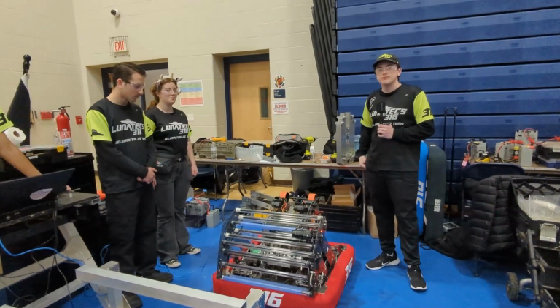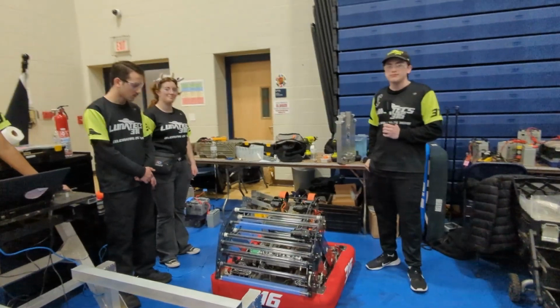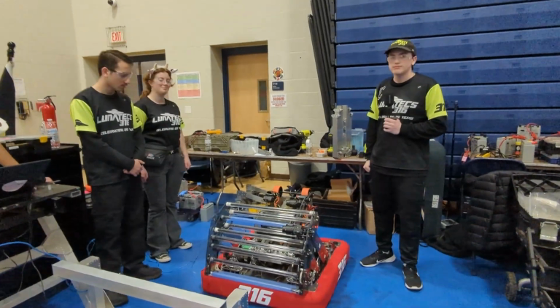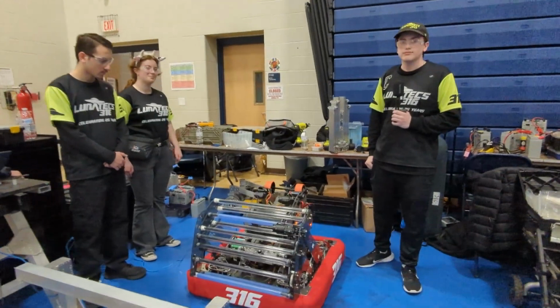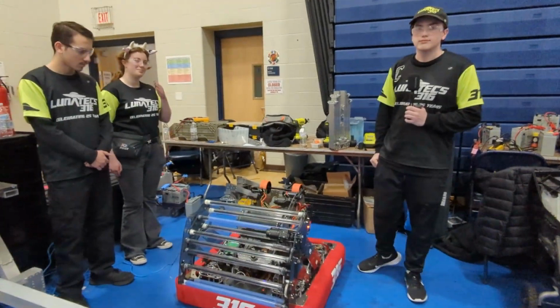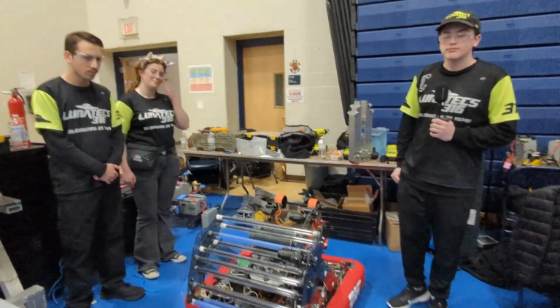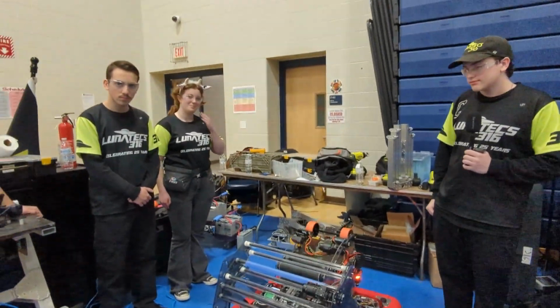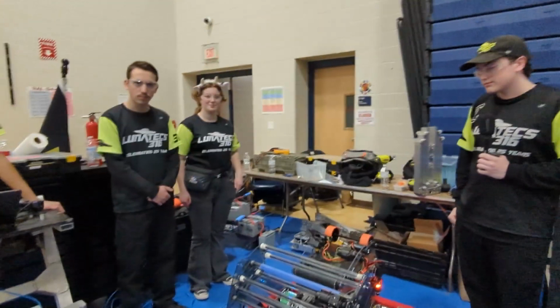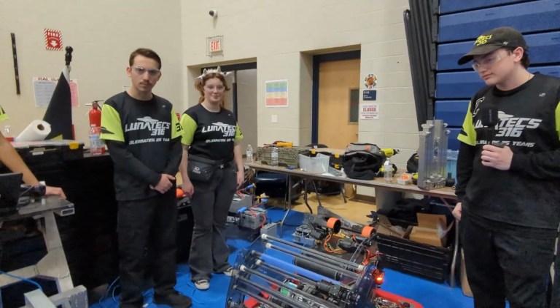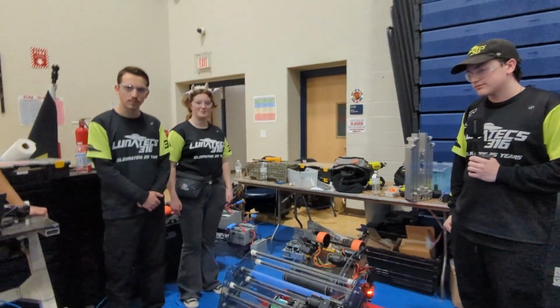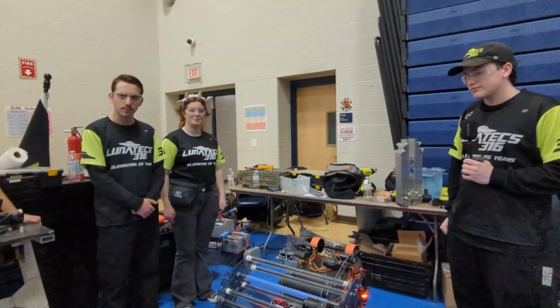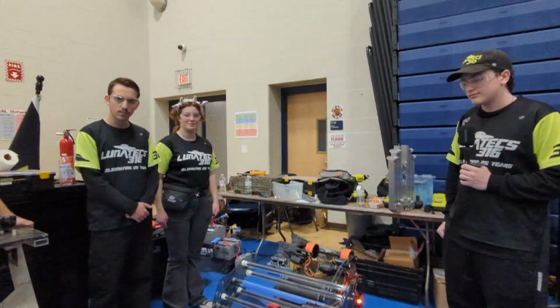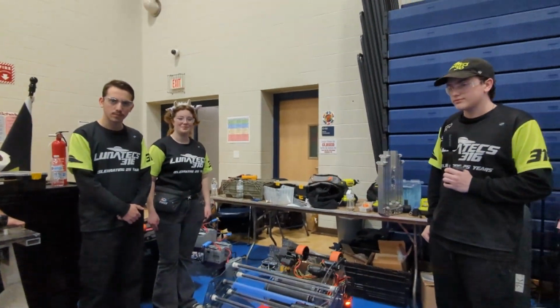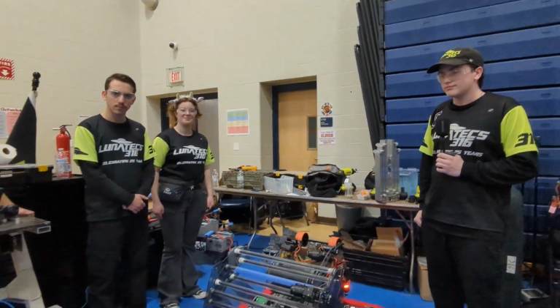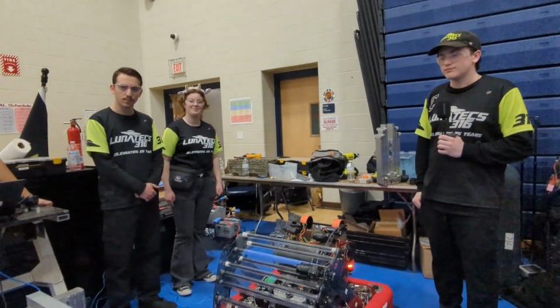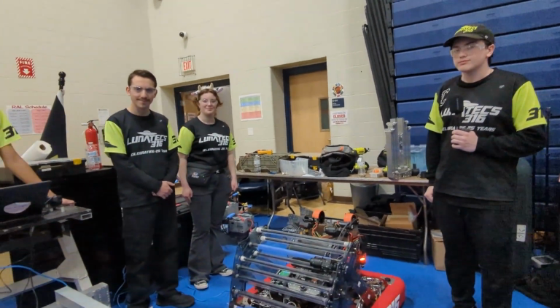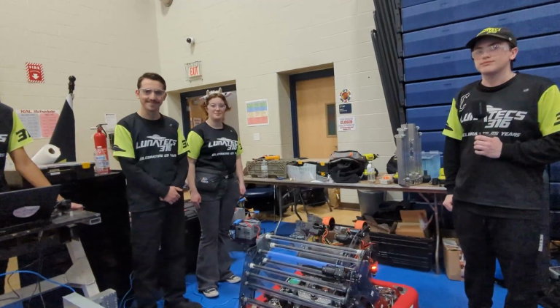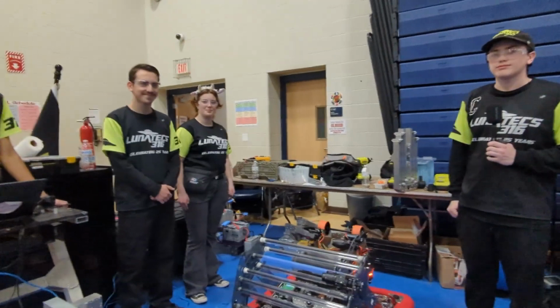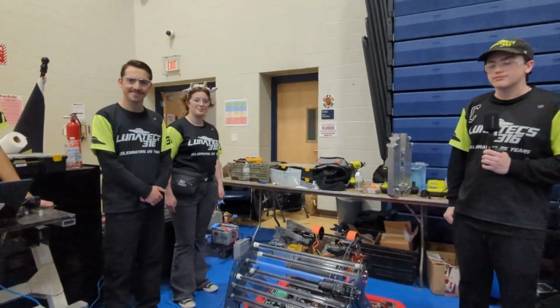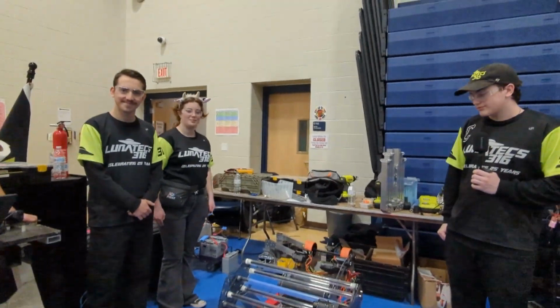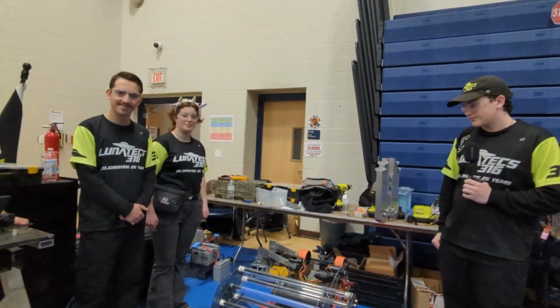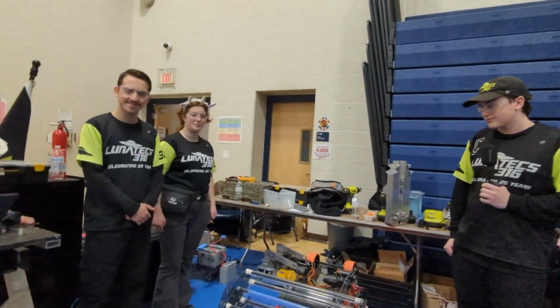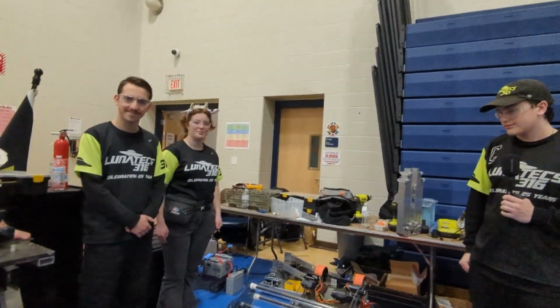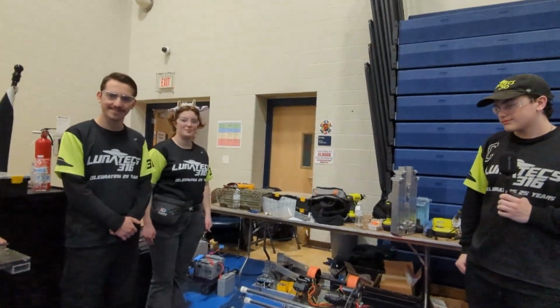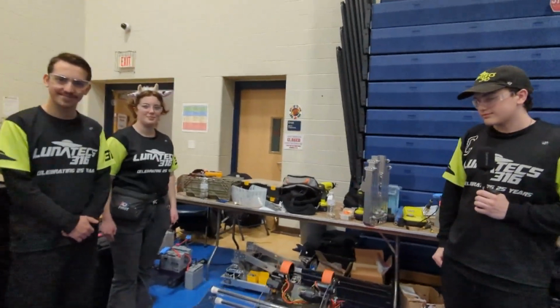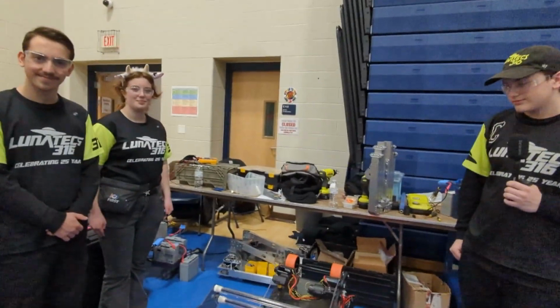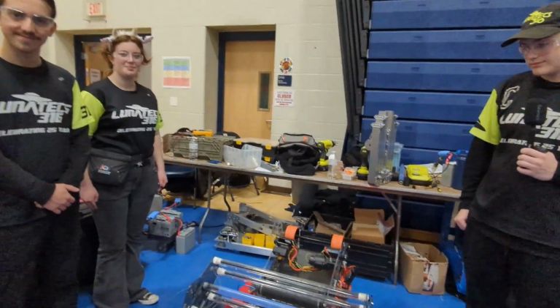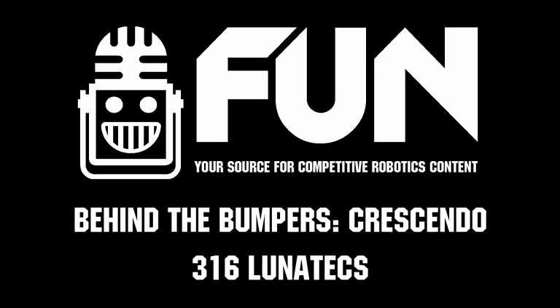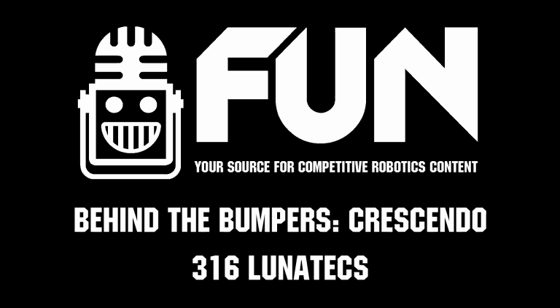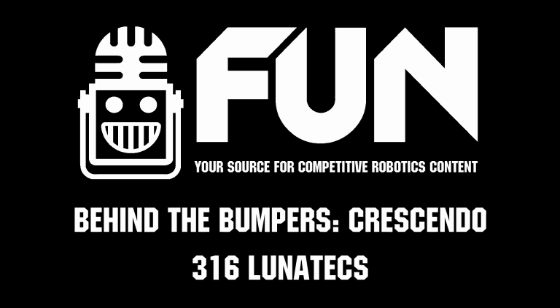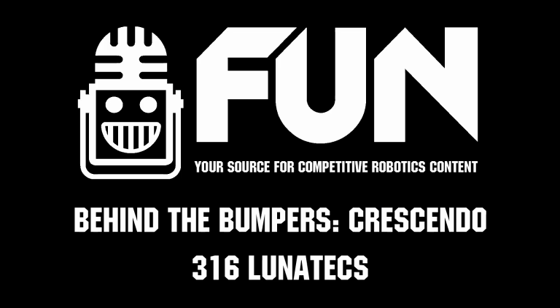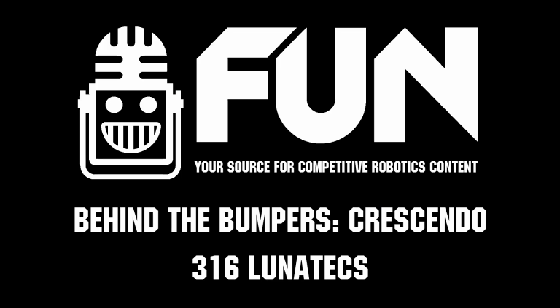That sounds awesome. Thank you for sharing that with us, 316 — very cool robot. Super excited to see your fully formed competition robot take to the field. Good luck in the 2024 season.